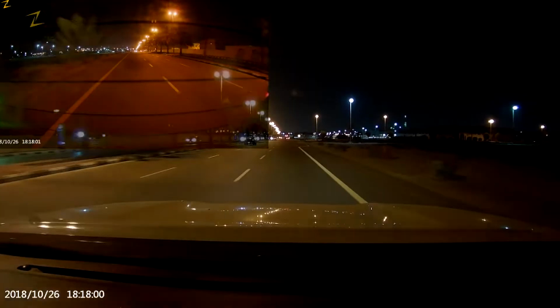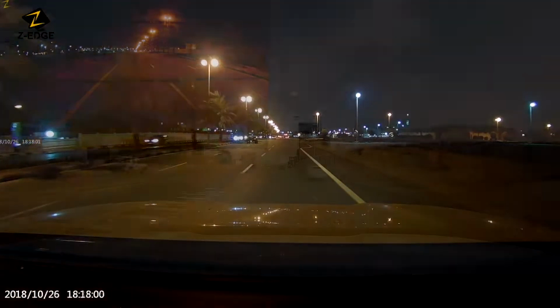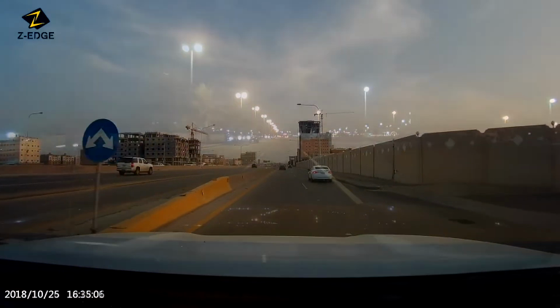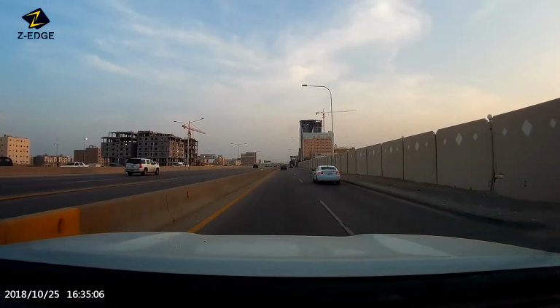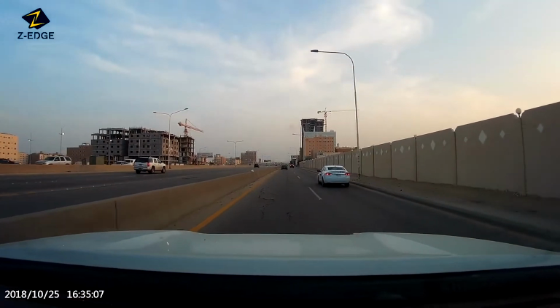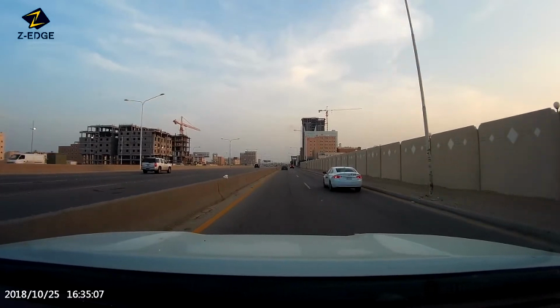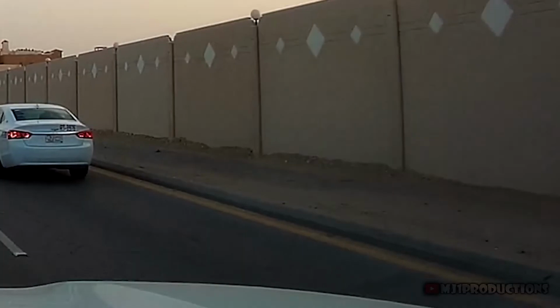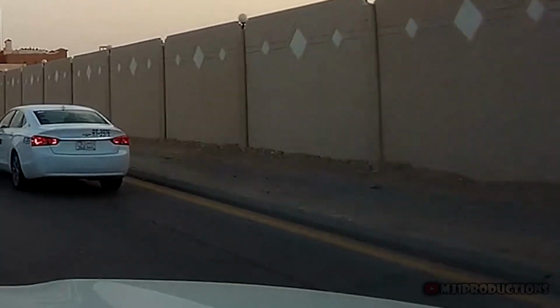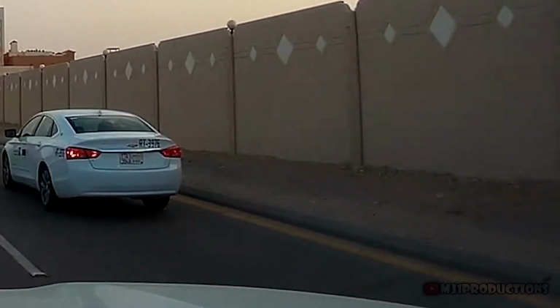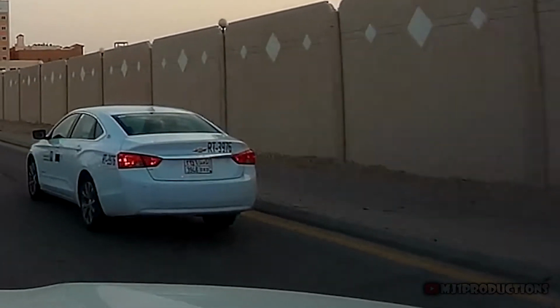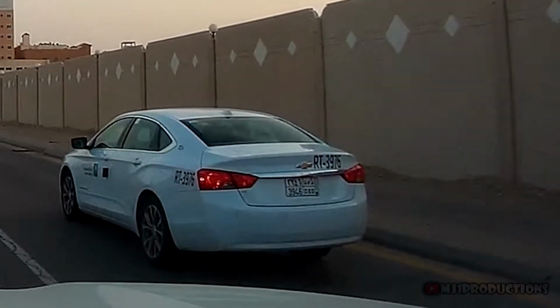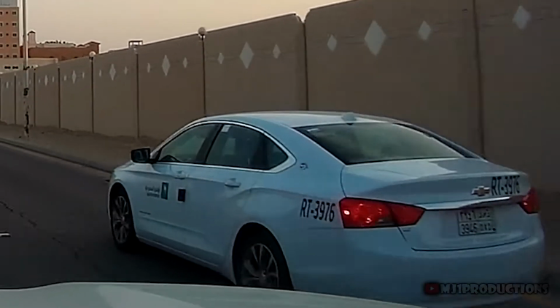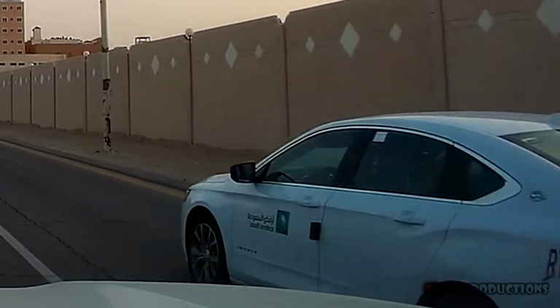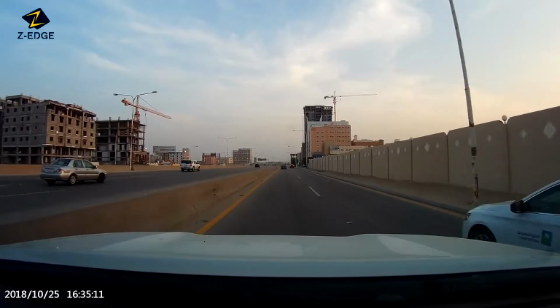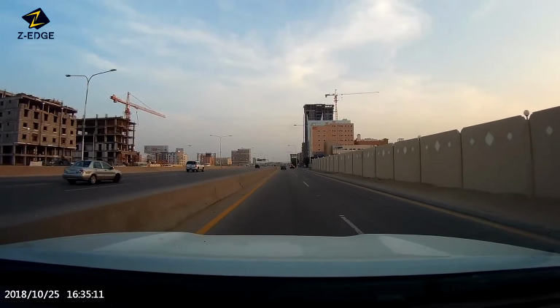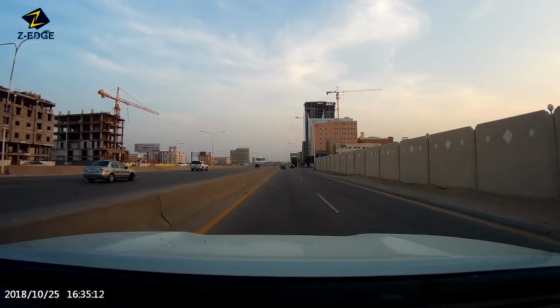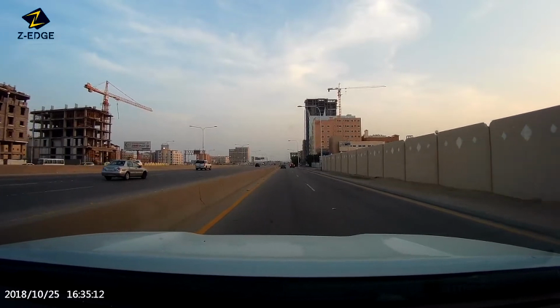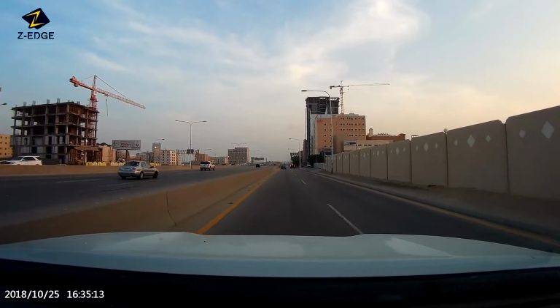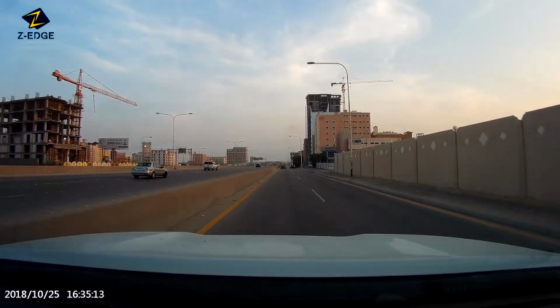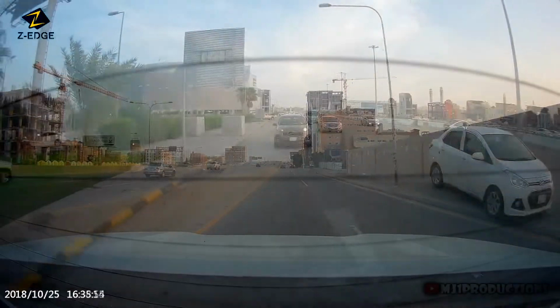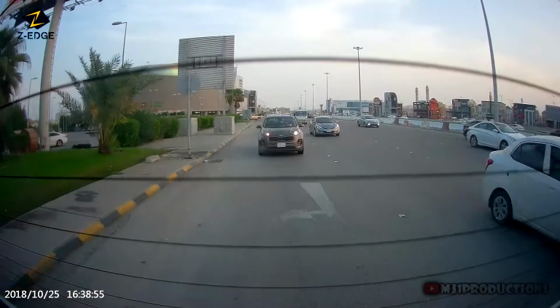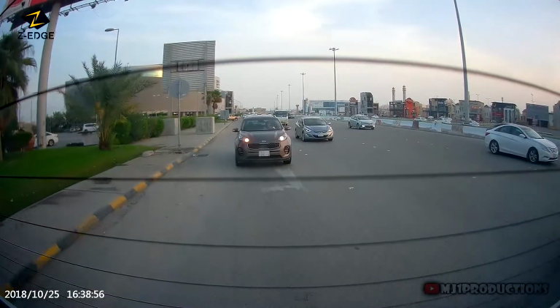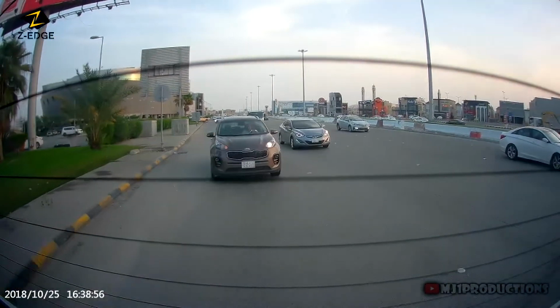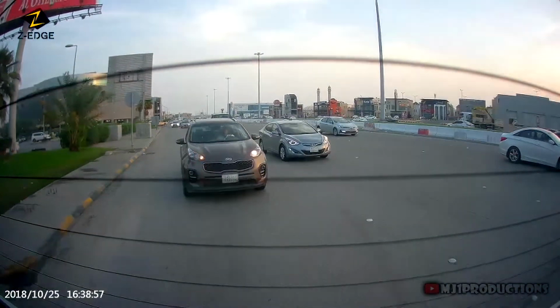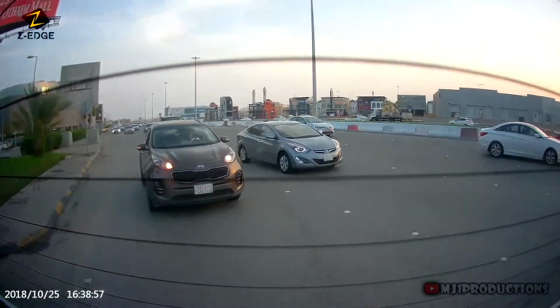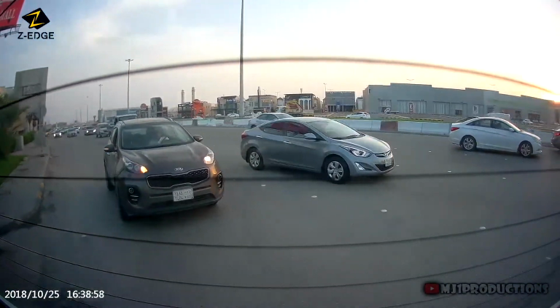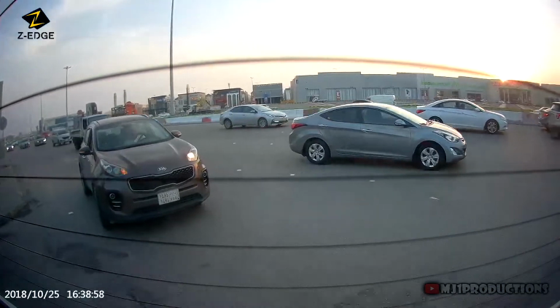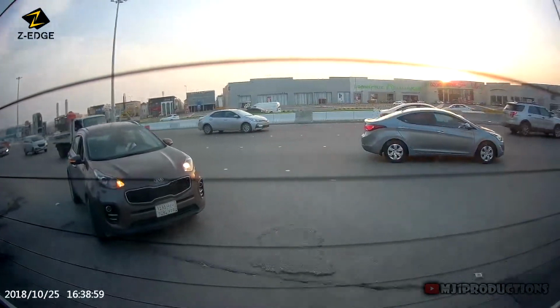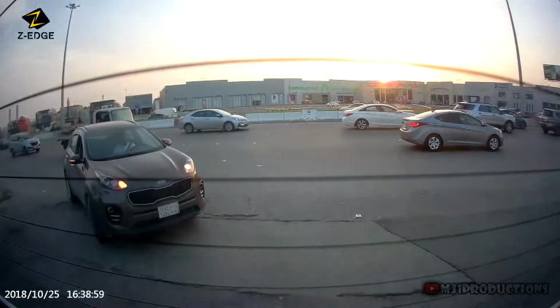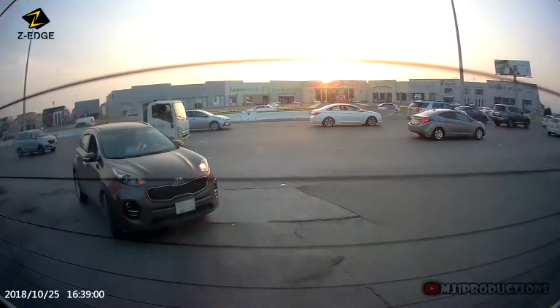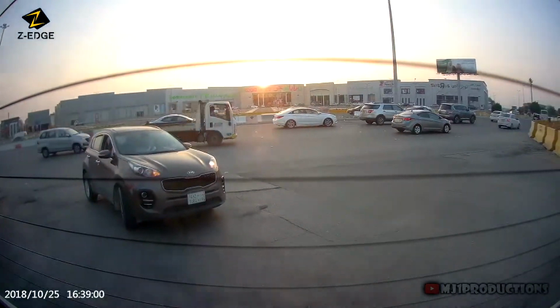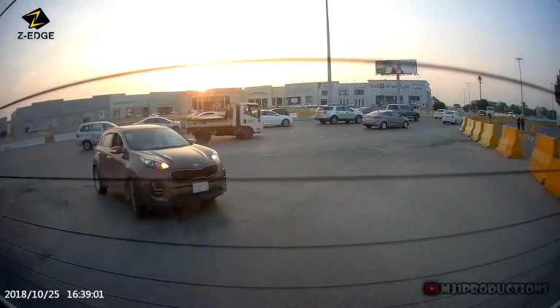The amount of detail that it provides is okay. I however was expecting something sharper for a $170 dashcam. It will however show the nearby plate numbers clearly. The rear dashcam performance was surprisingly good, and here is a sample that I like.